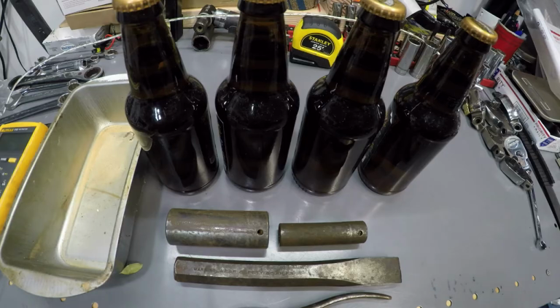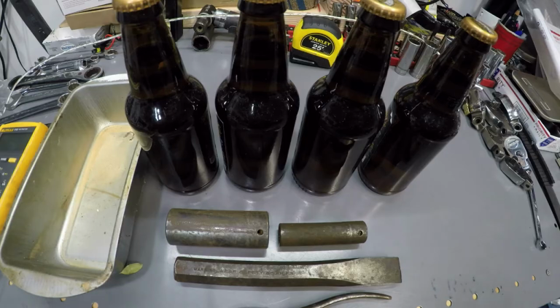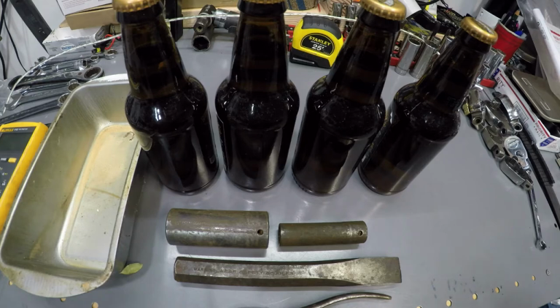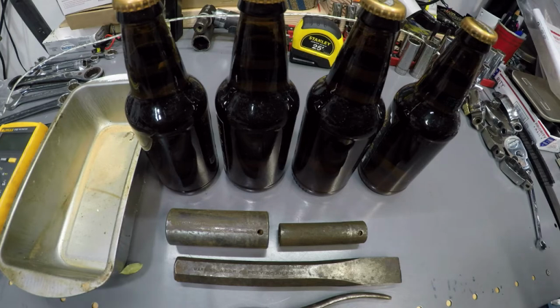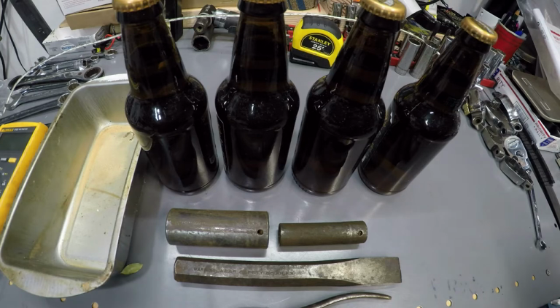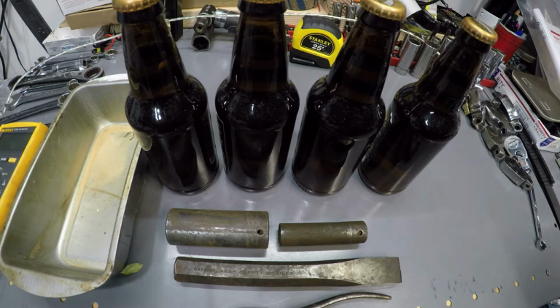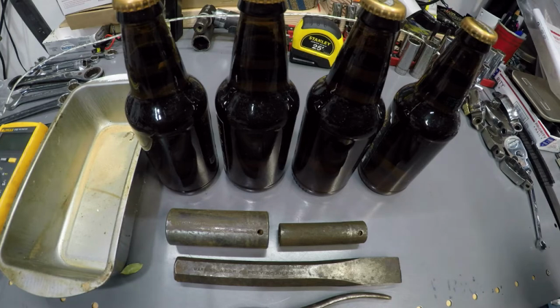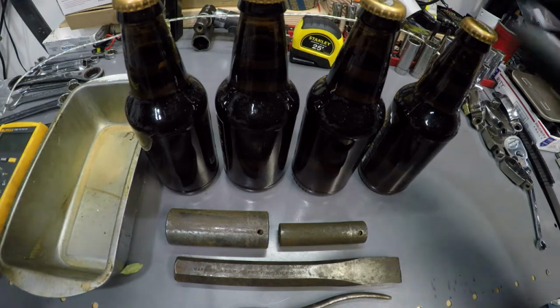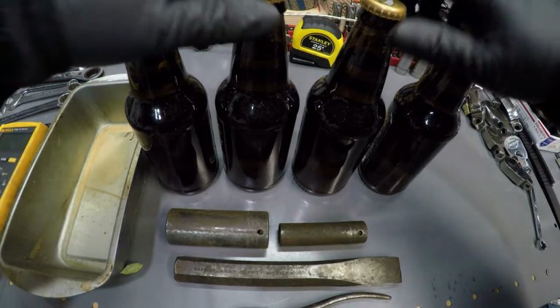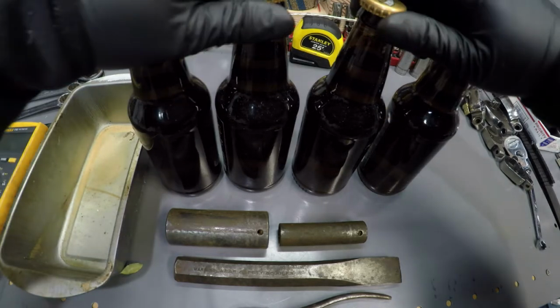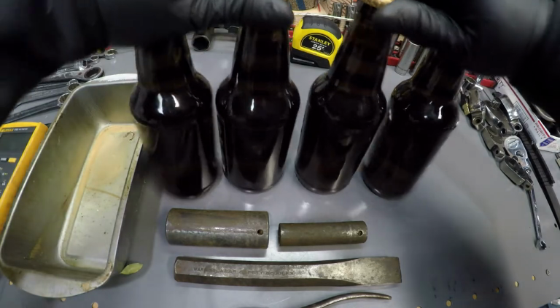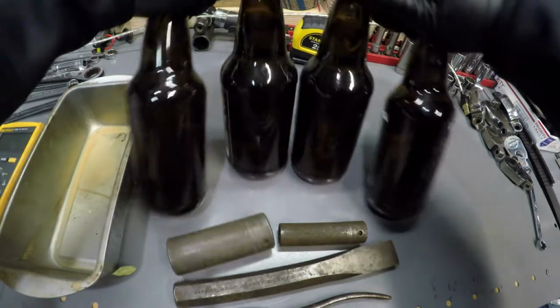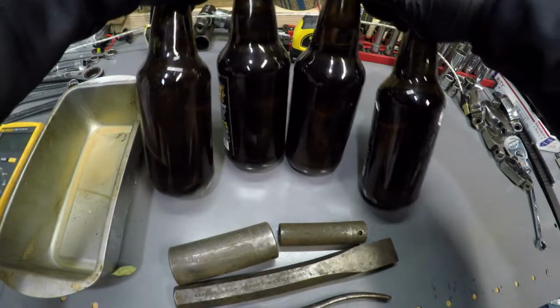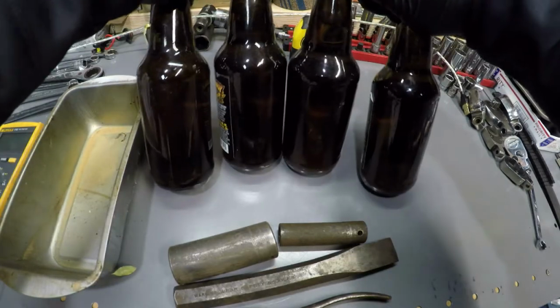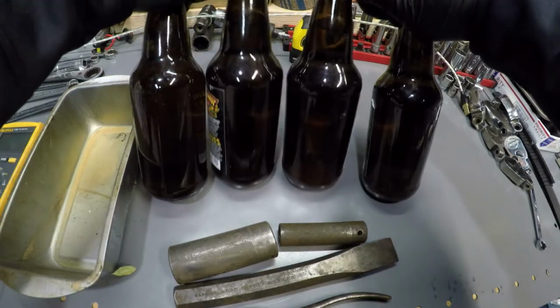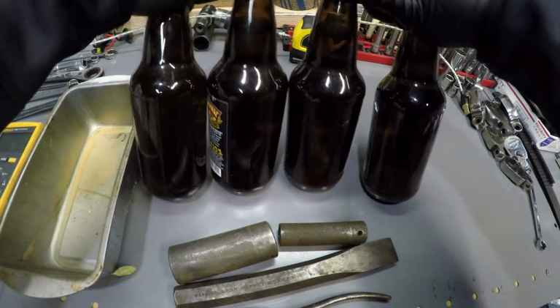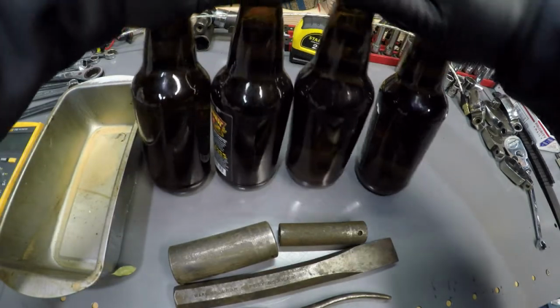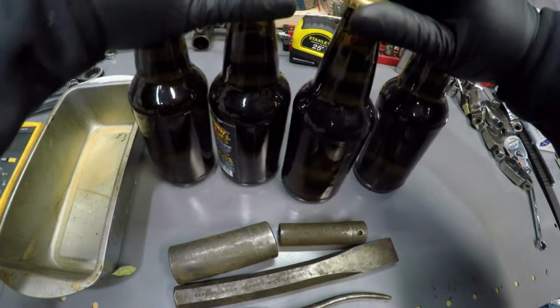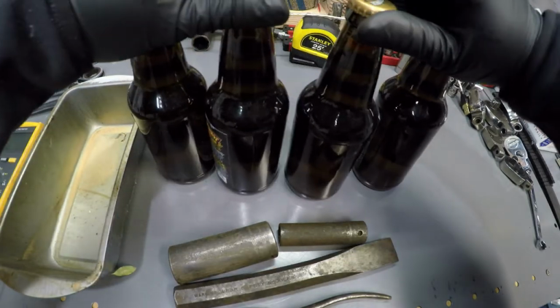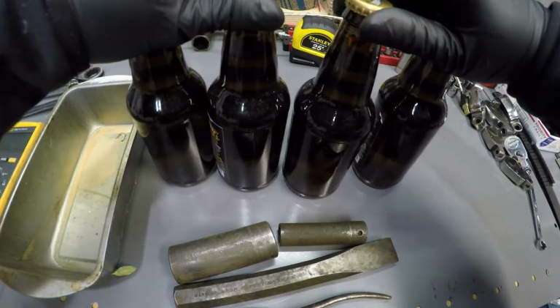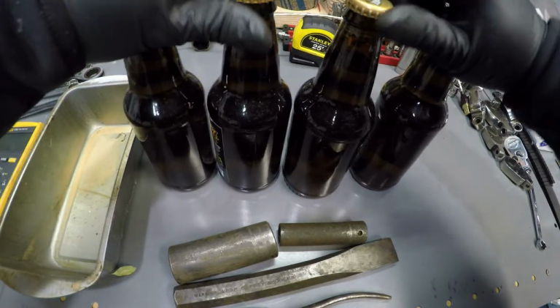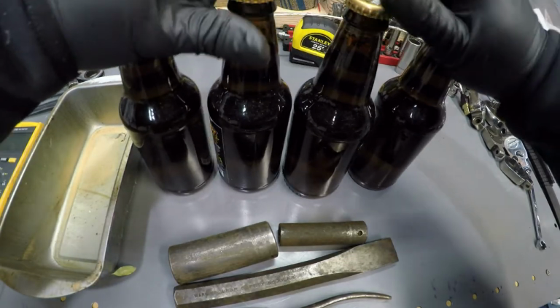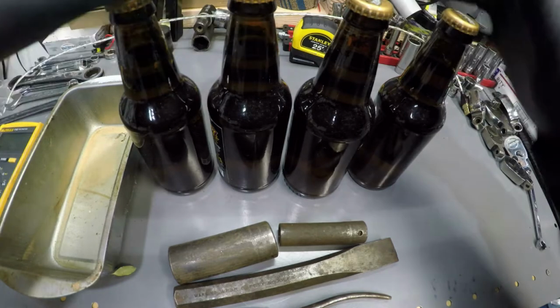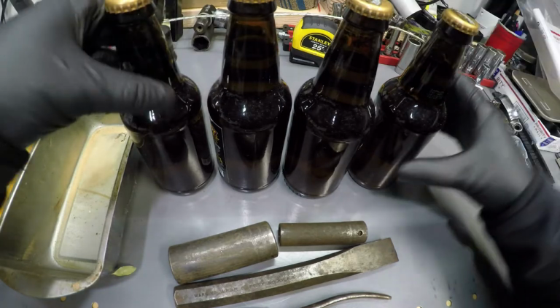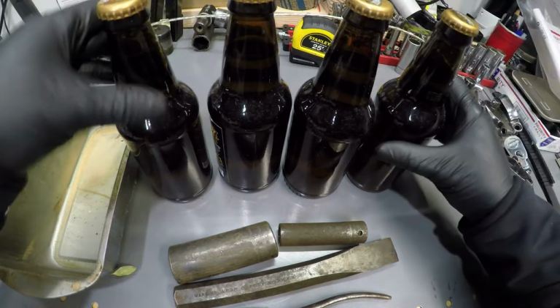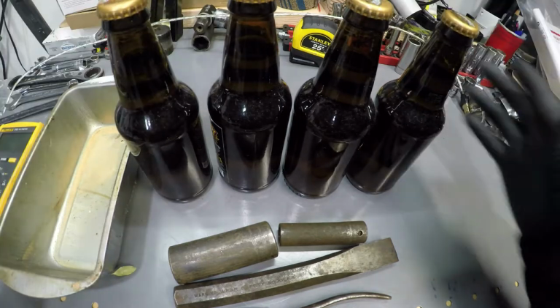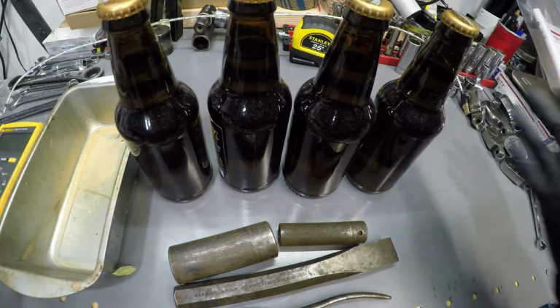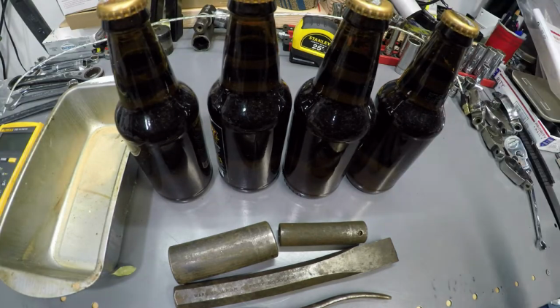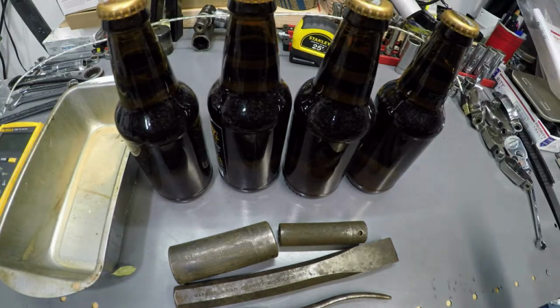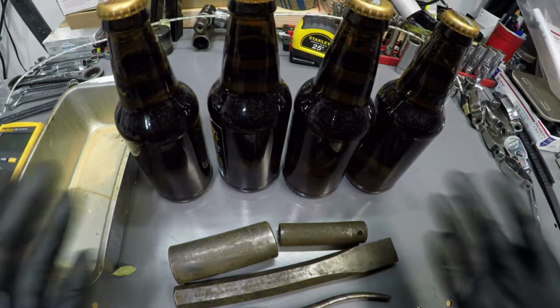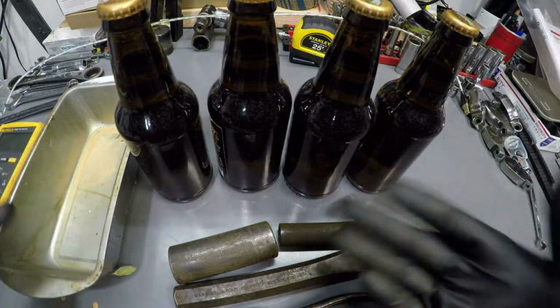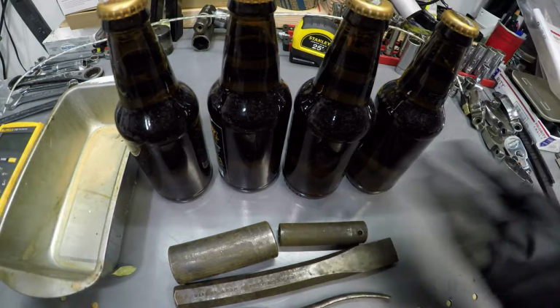How's it going guys? I found four bottles of expired beer. Instead of pouring it out, I'm going to show you what you can use with it.